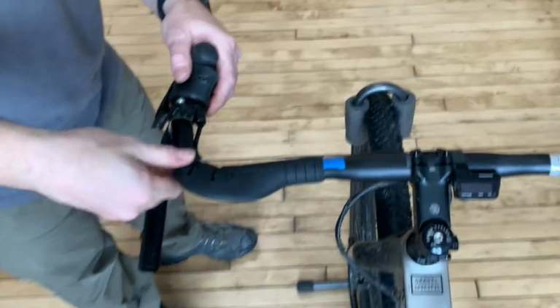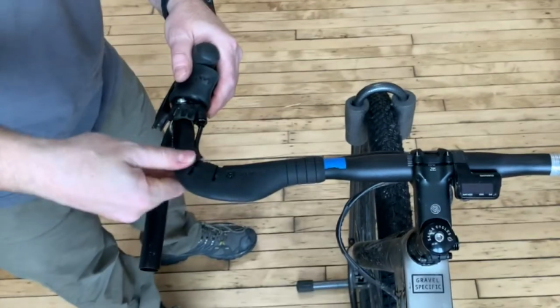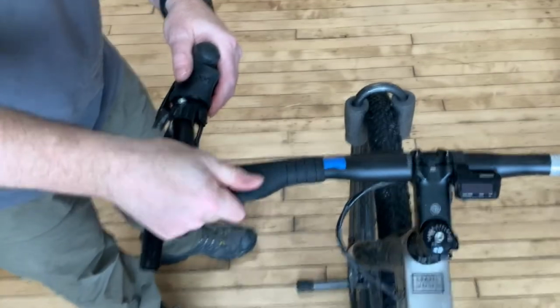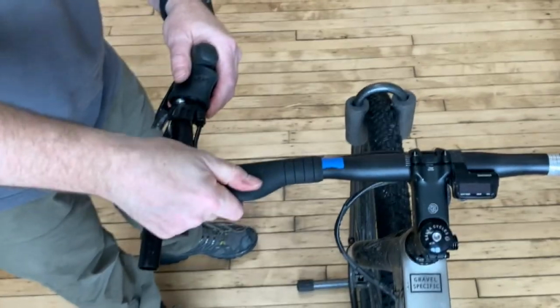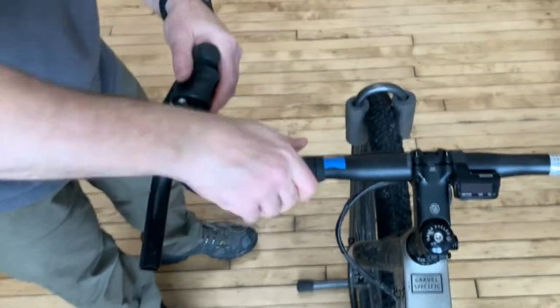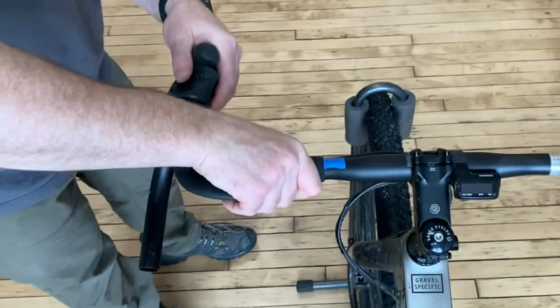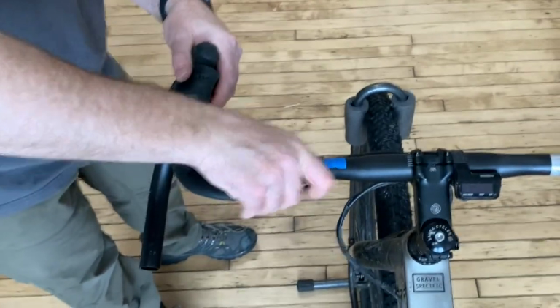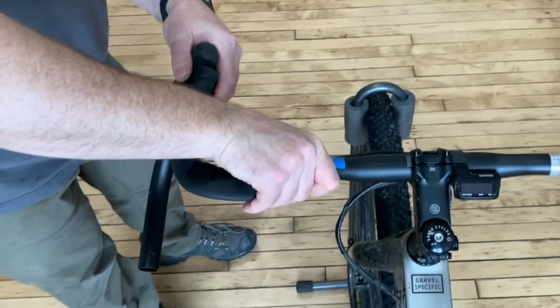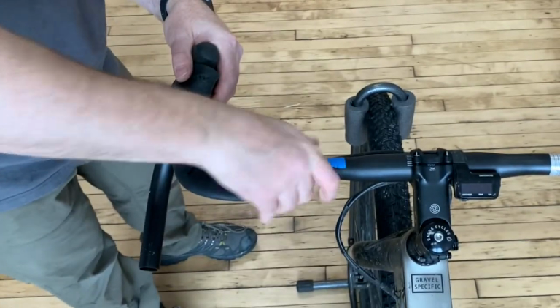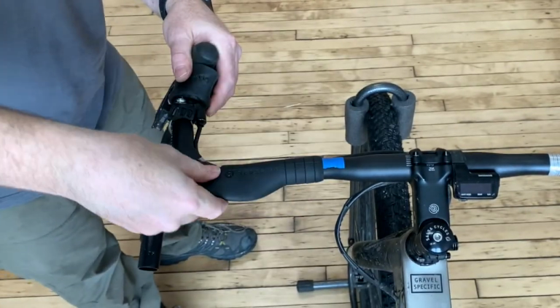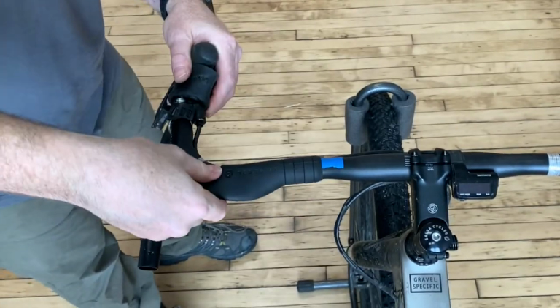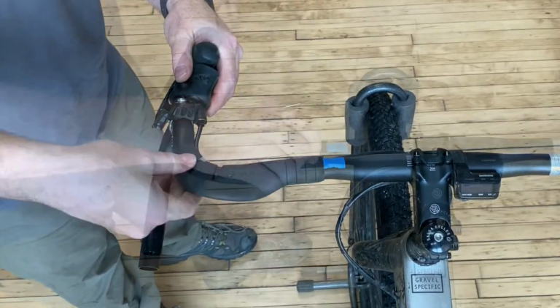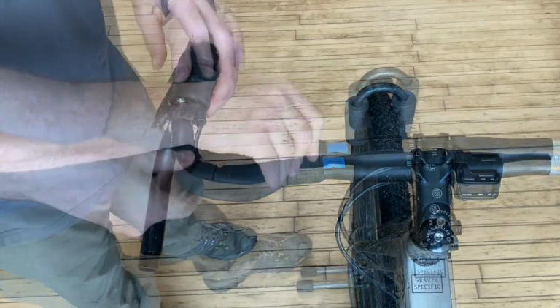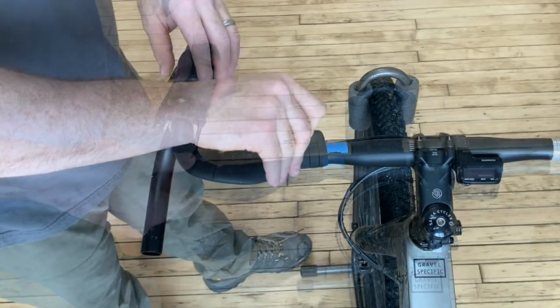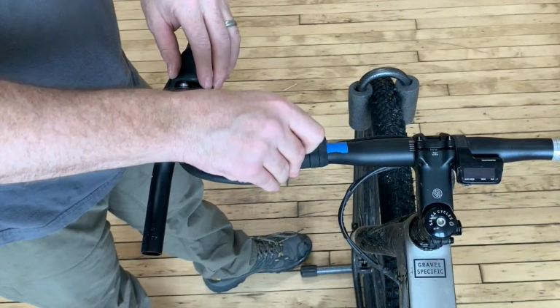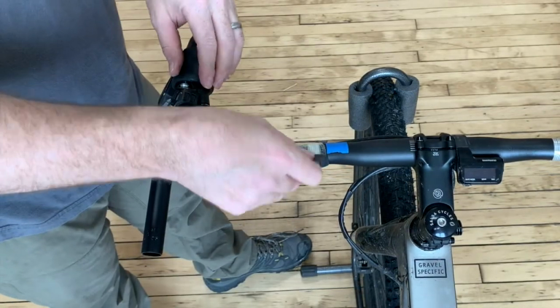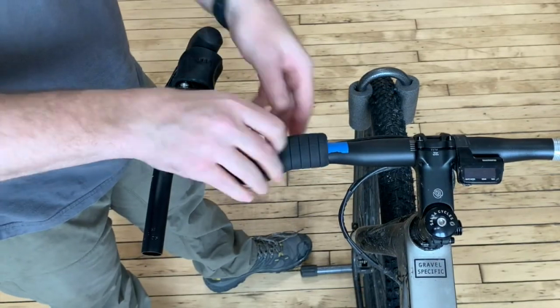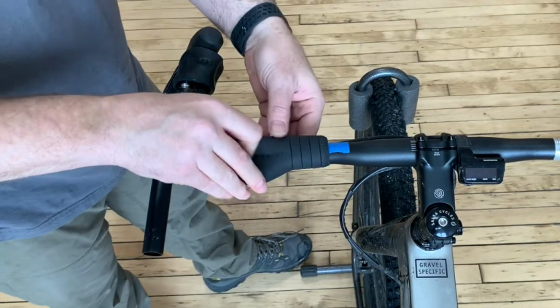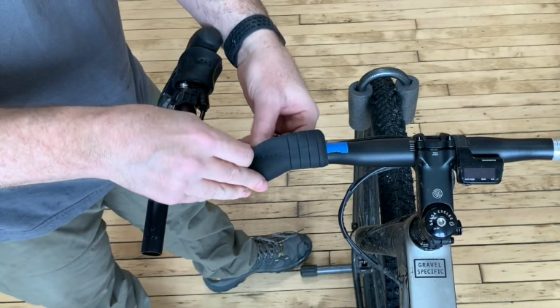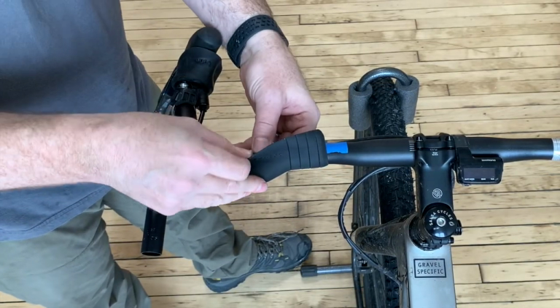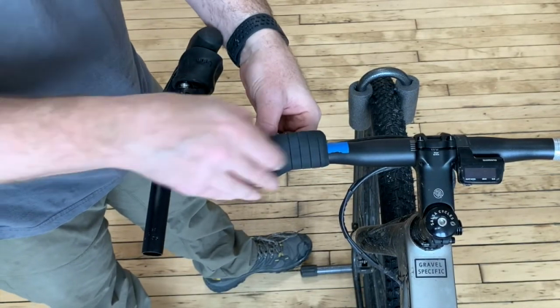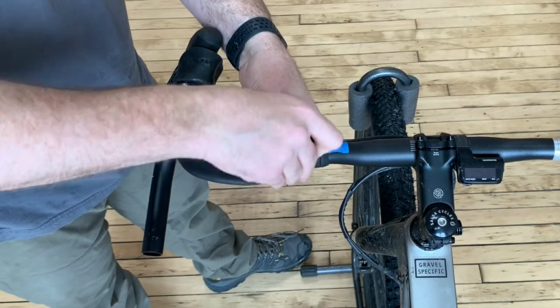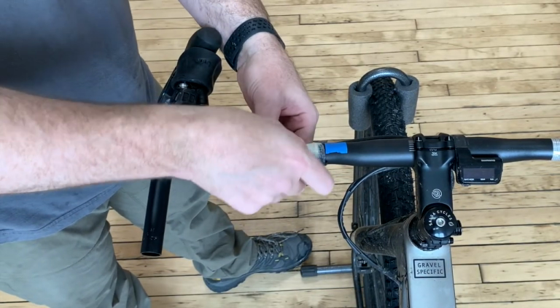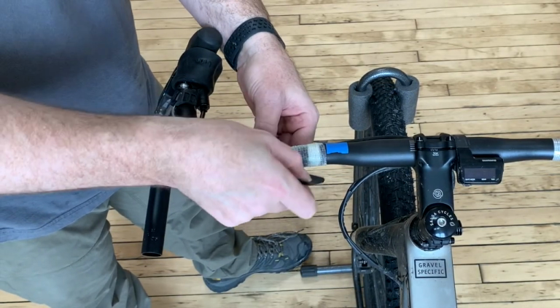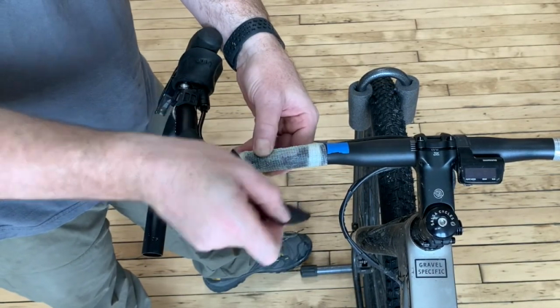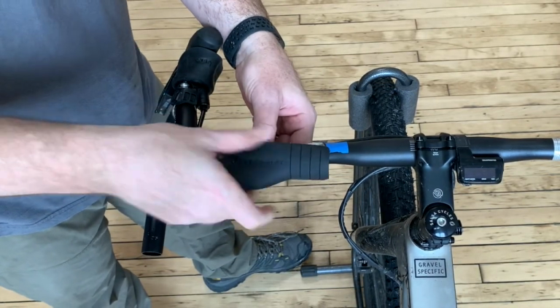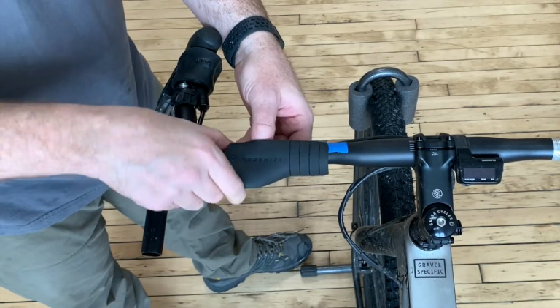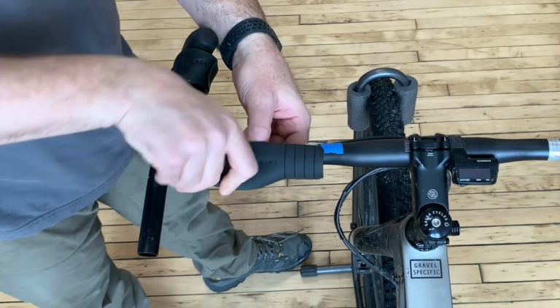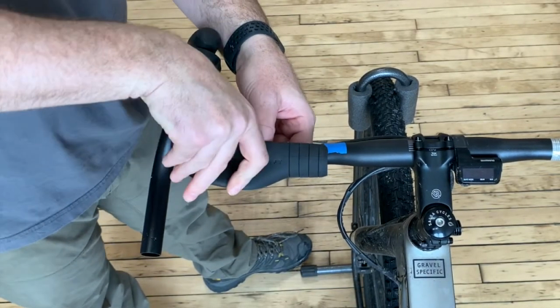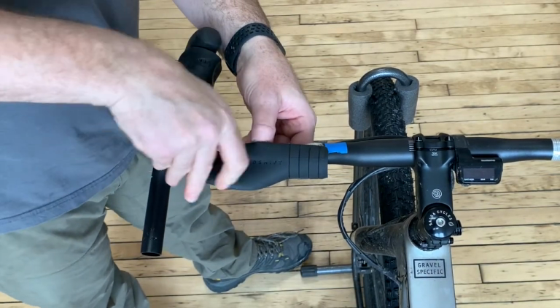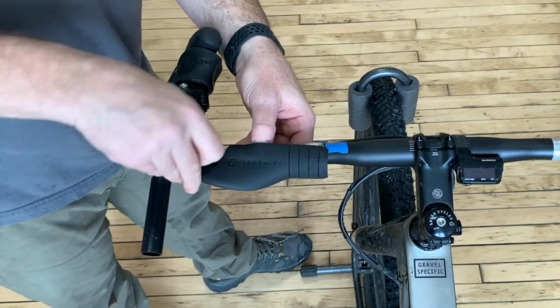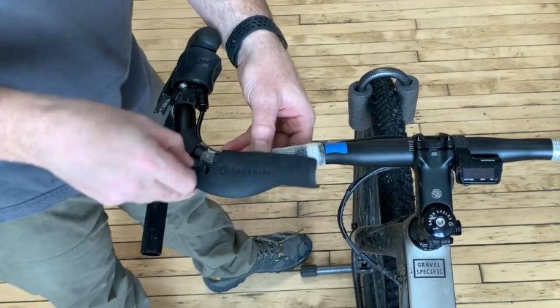Before moving on to the next step, make sure you are happy with the position of your grip. If you need to make adjustments, peel it off, adjust it, and reset it.